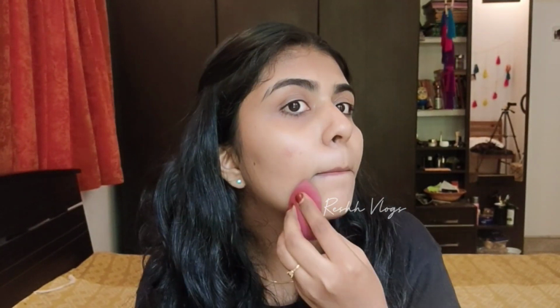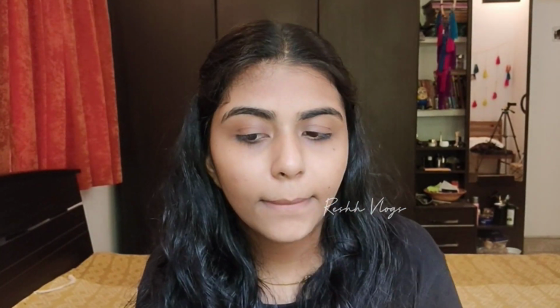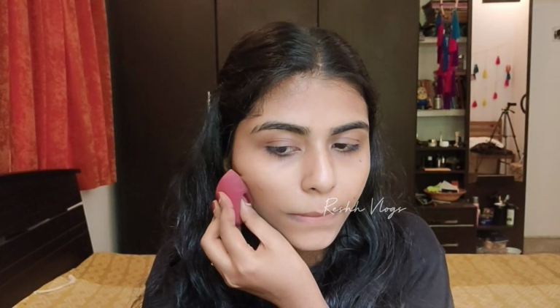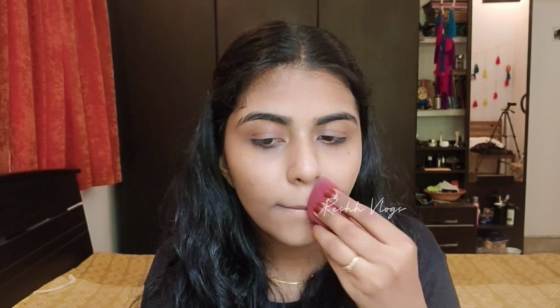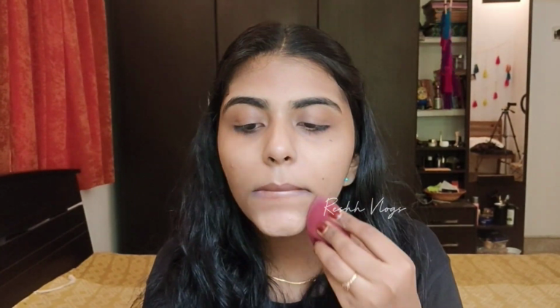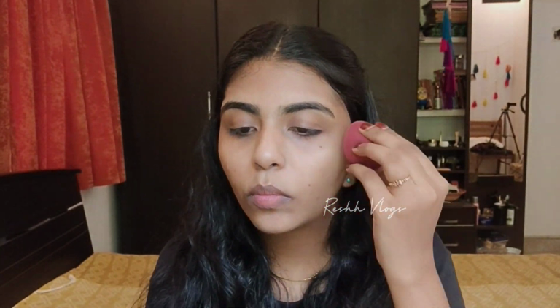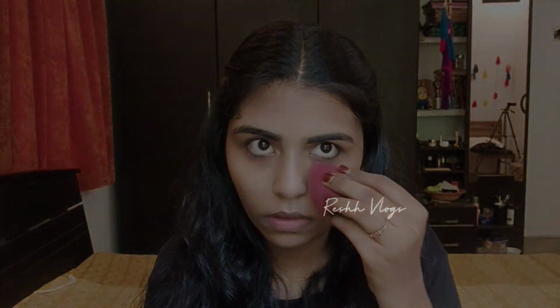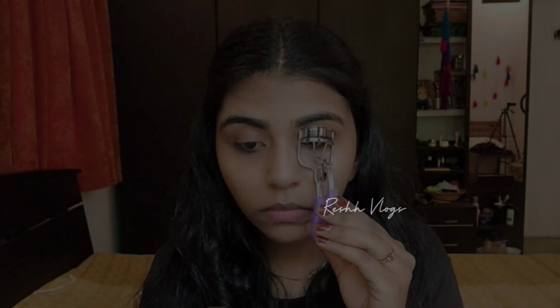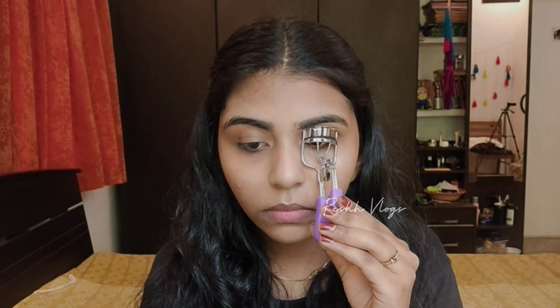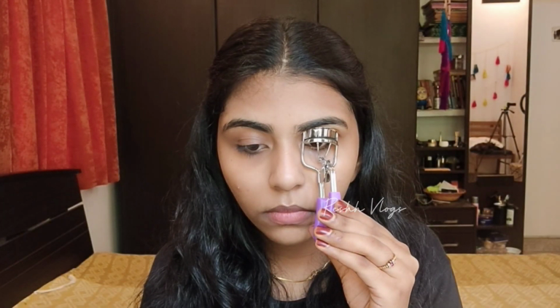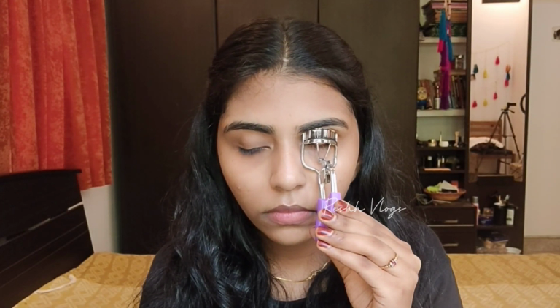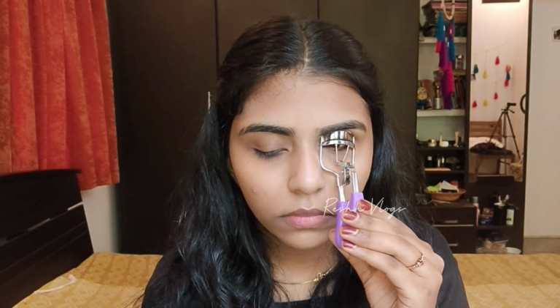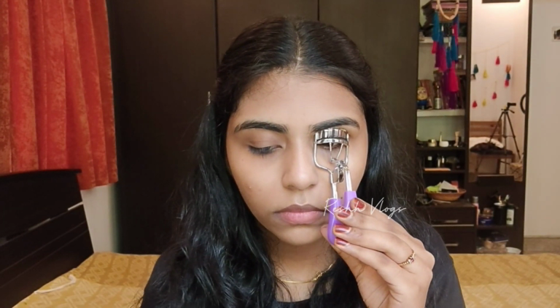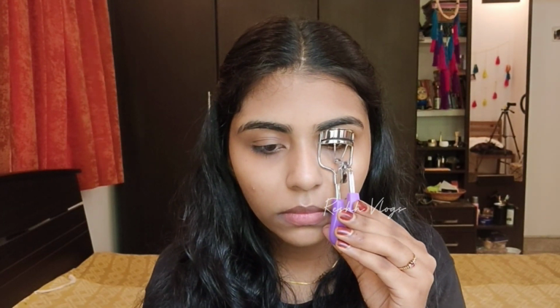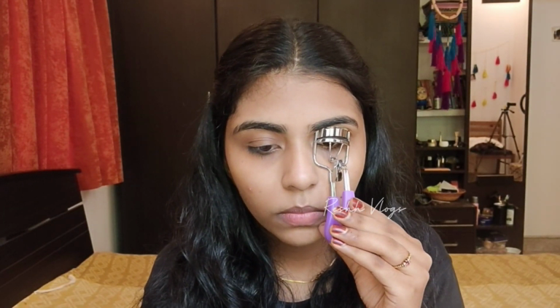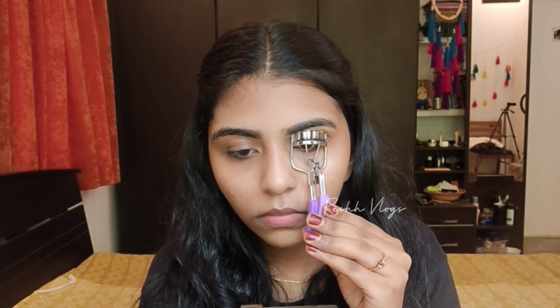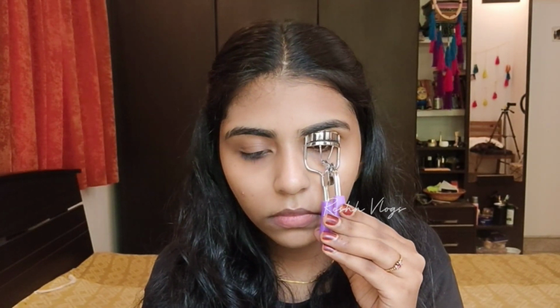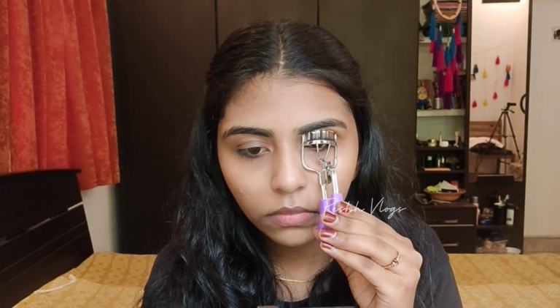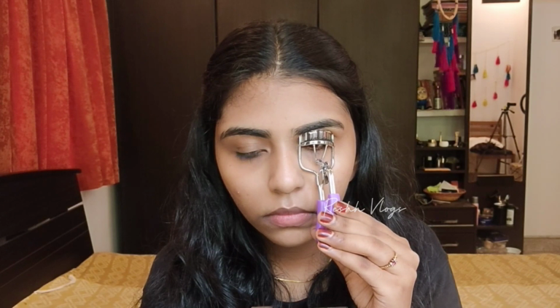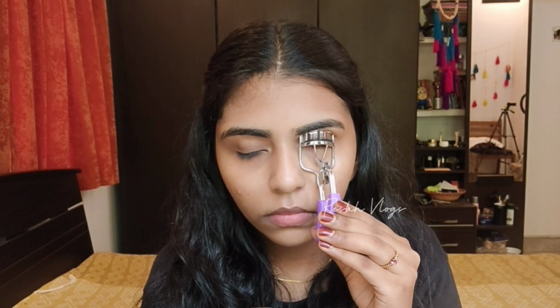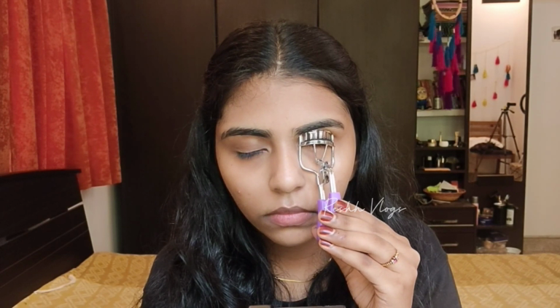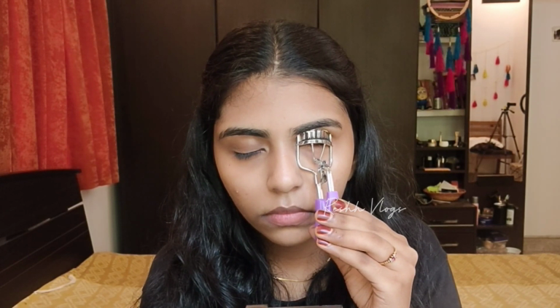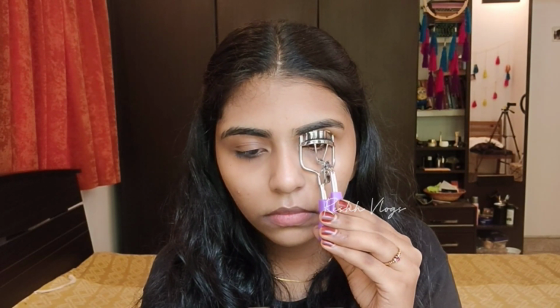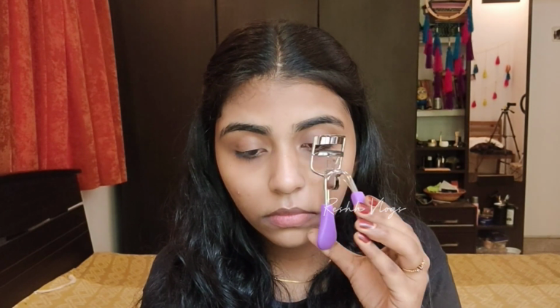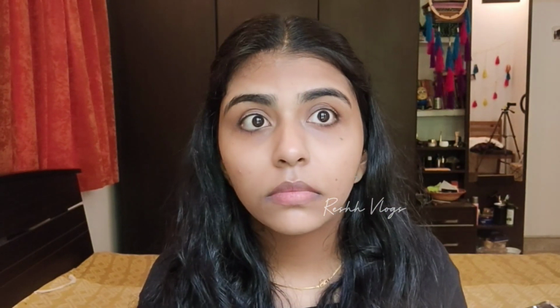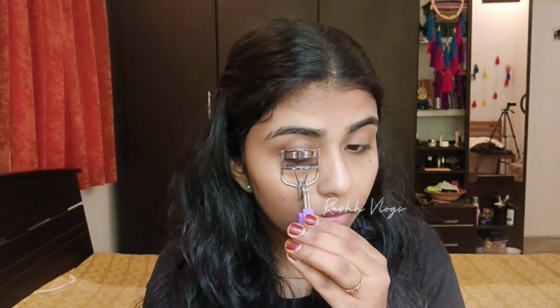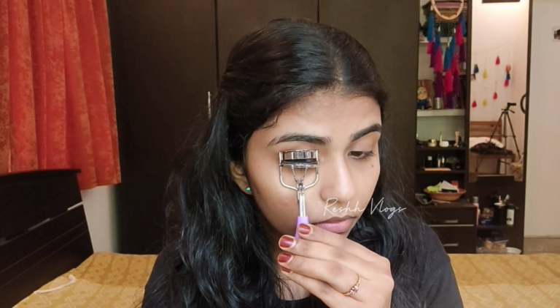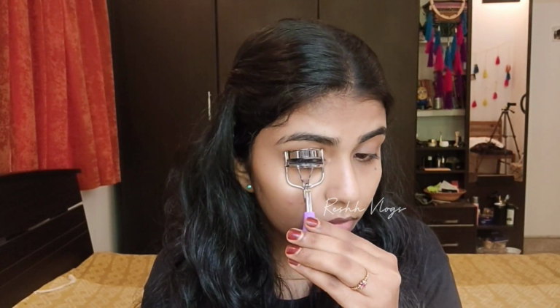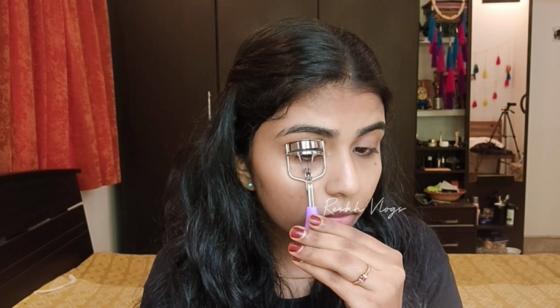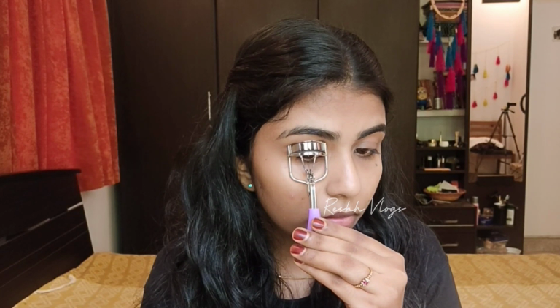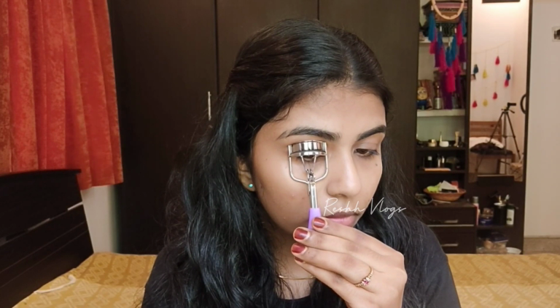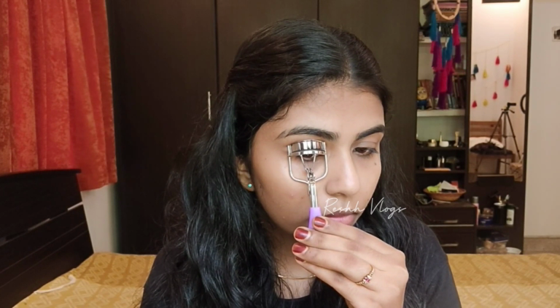Now I'm applying concealer again, then setting it with LAKME's Radiance Compact Powder in a natural shade. I'm also going to curl my eyelashes.